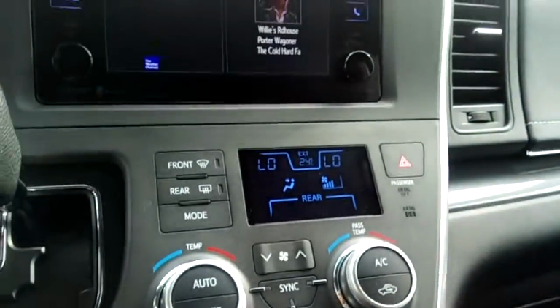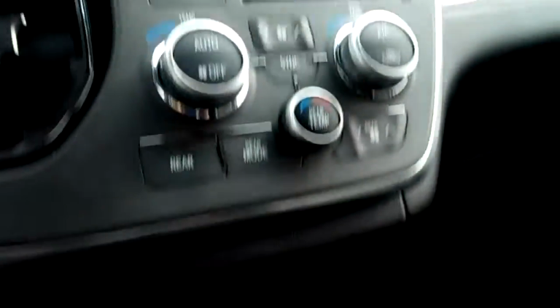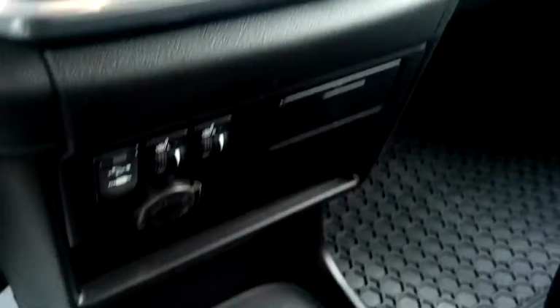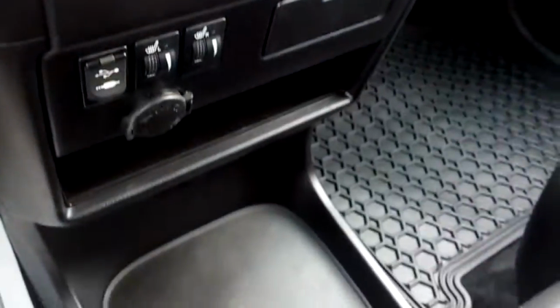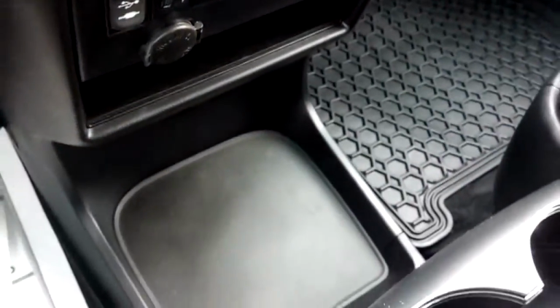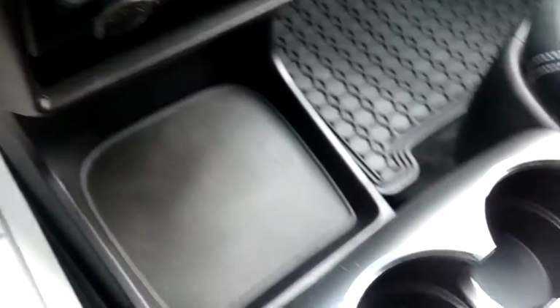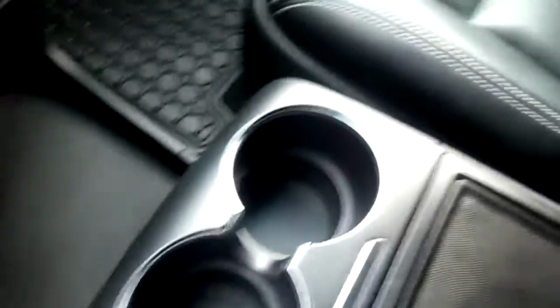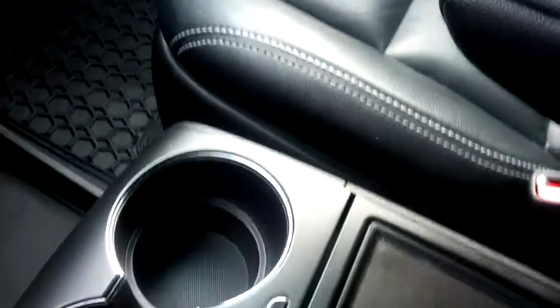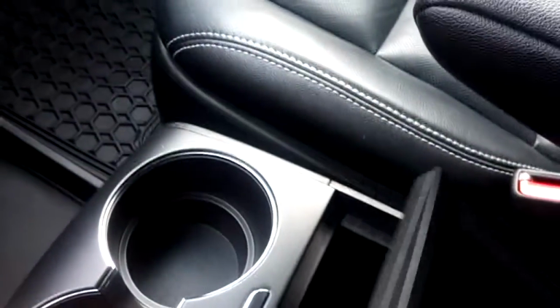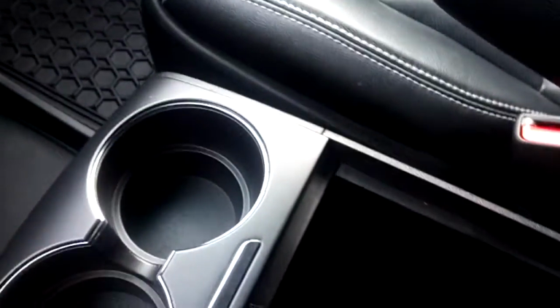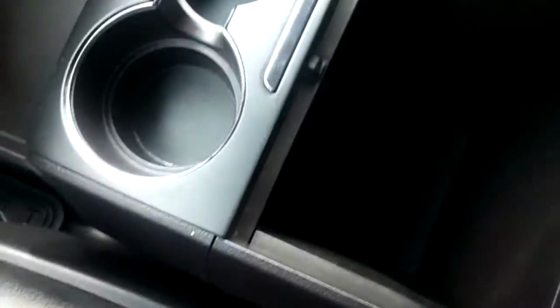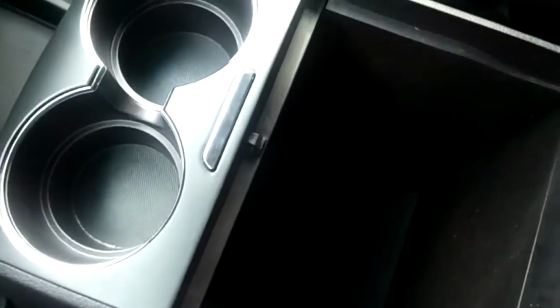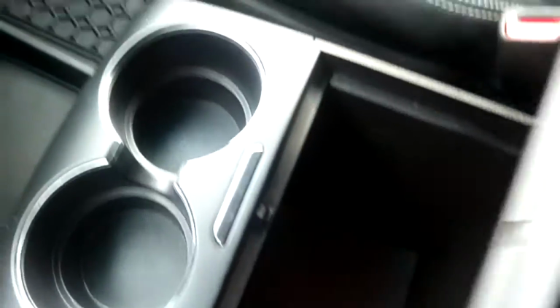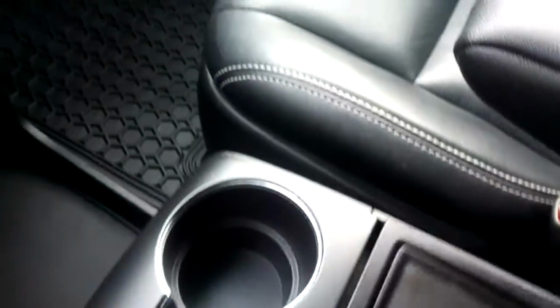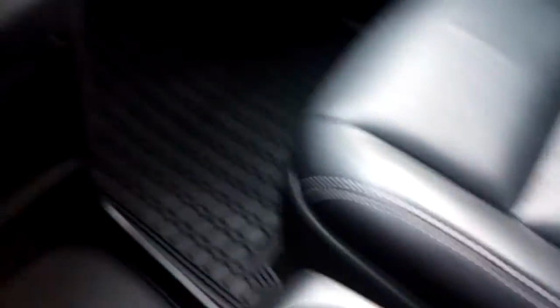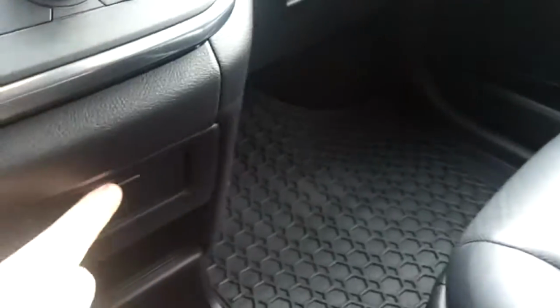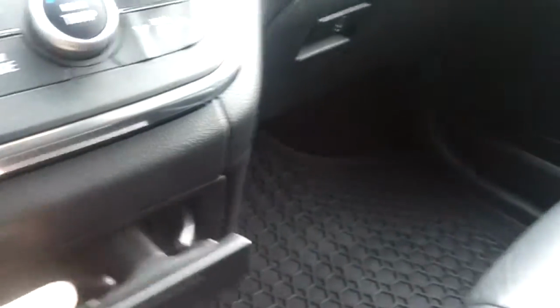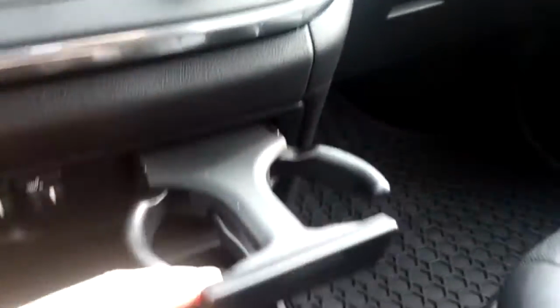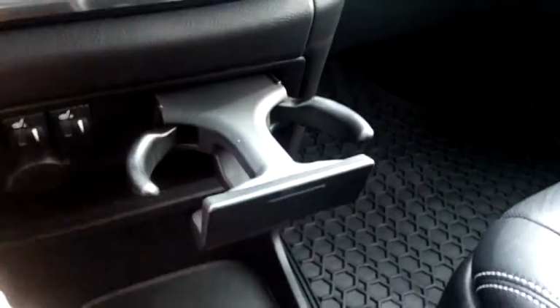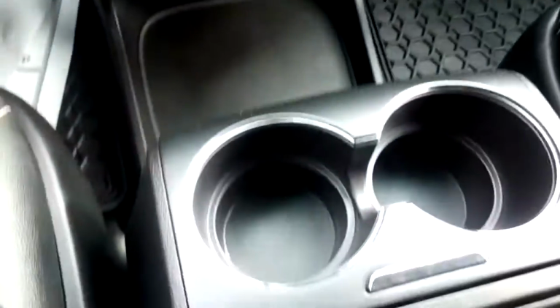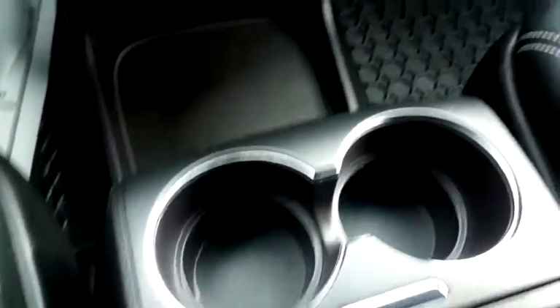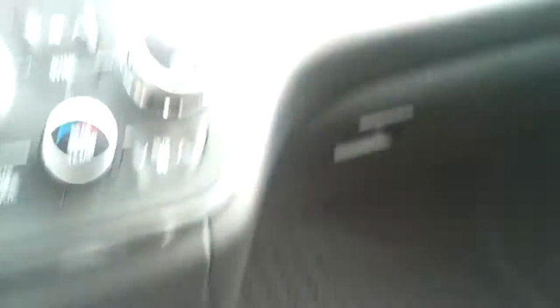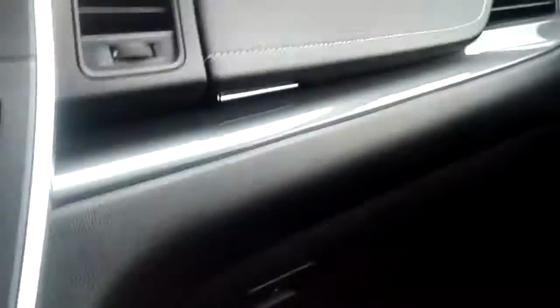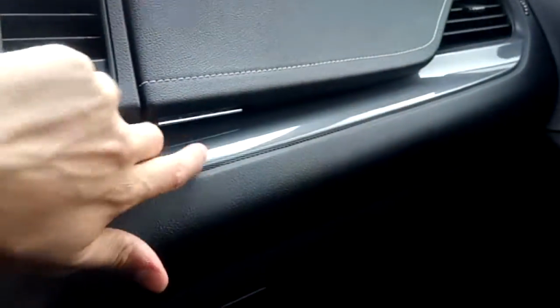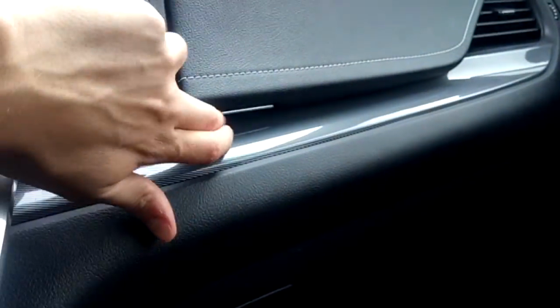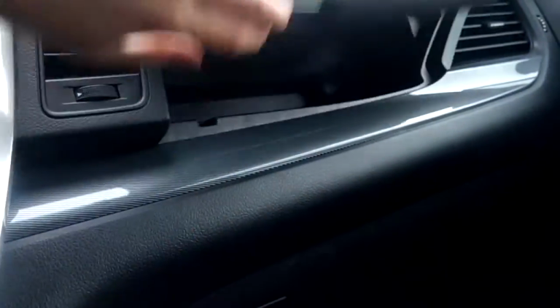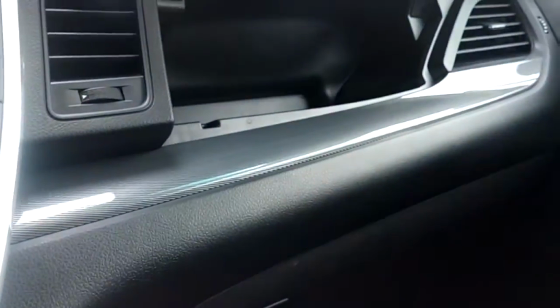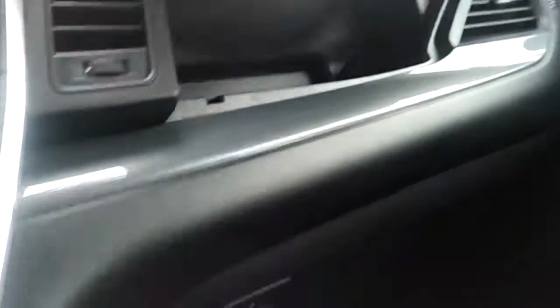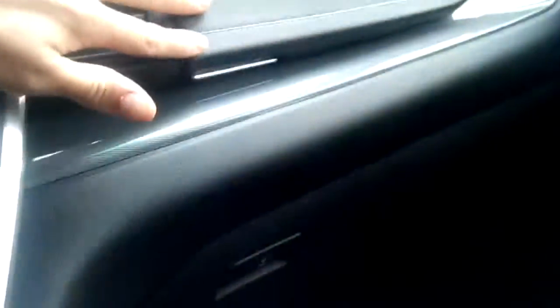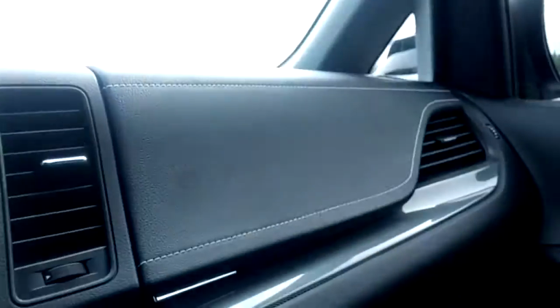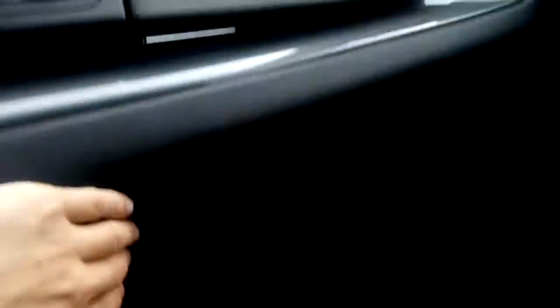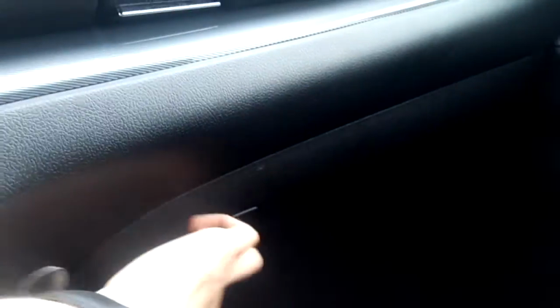Lots of storage spaces throughout the vehicle, including extra cup holders. There are two glove boxes — one upper and one lower.